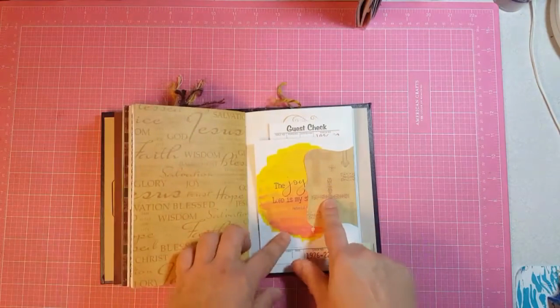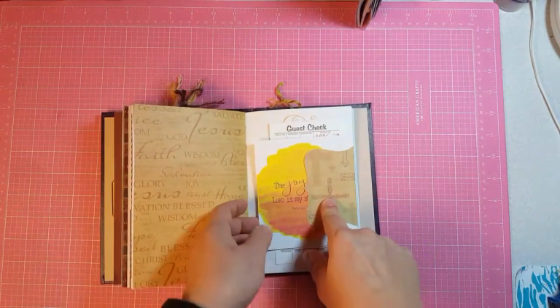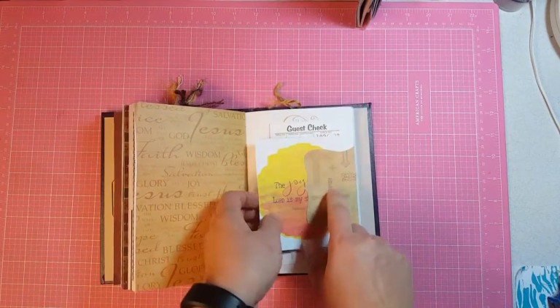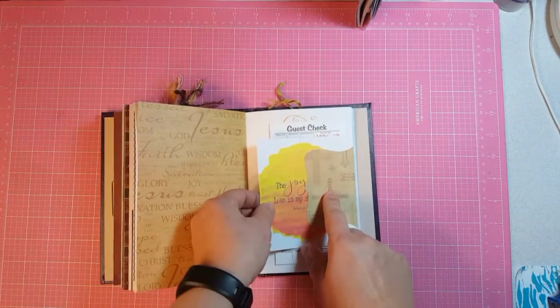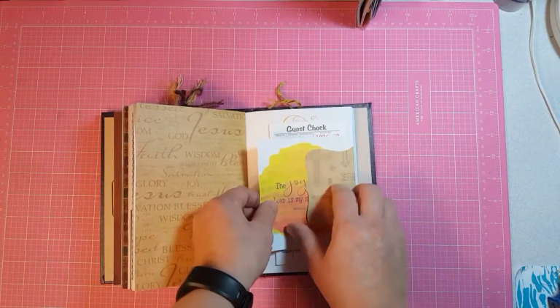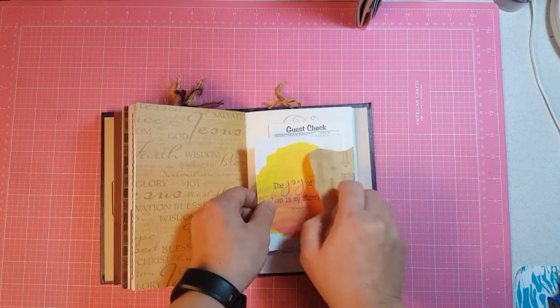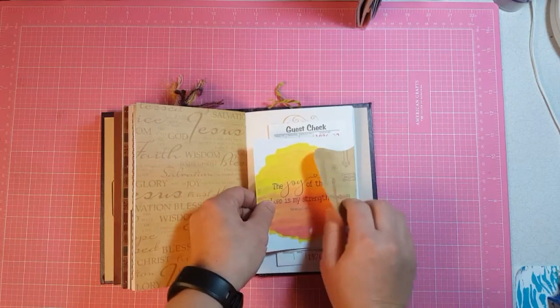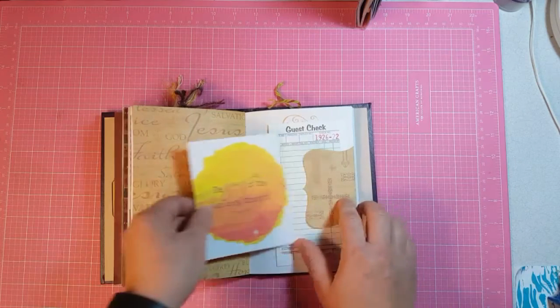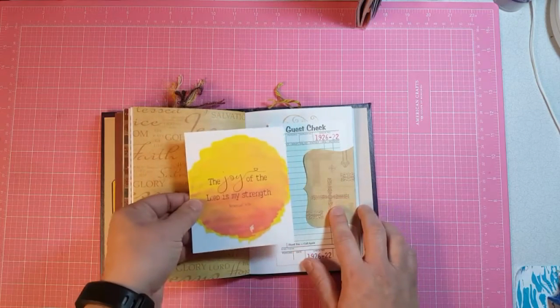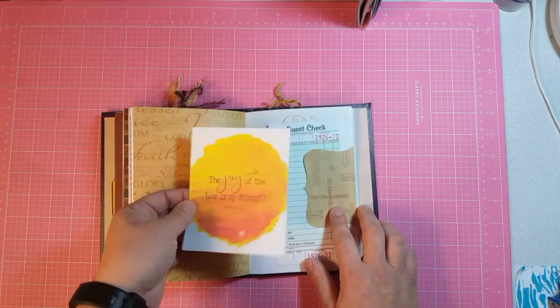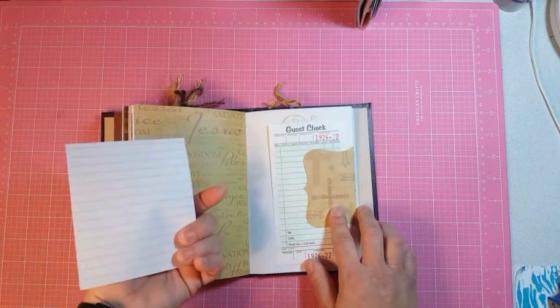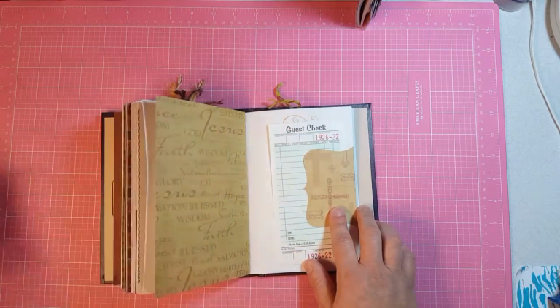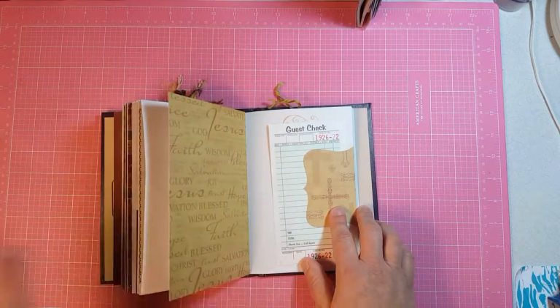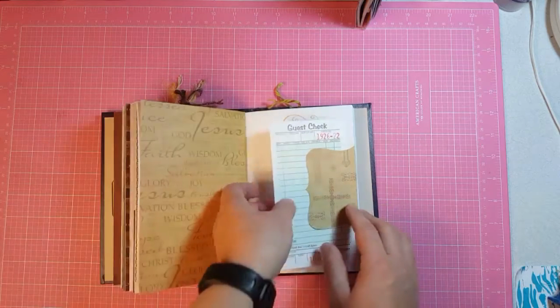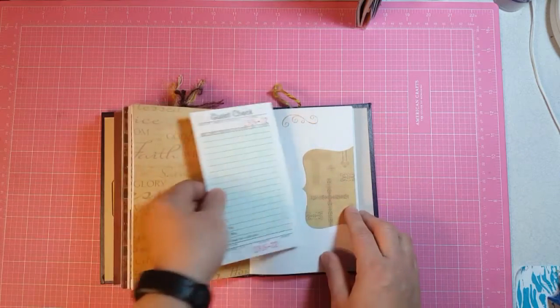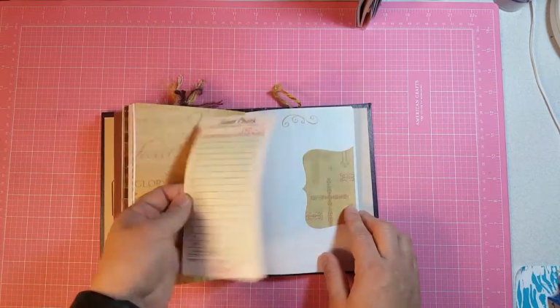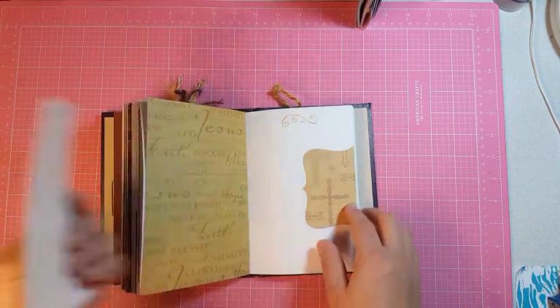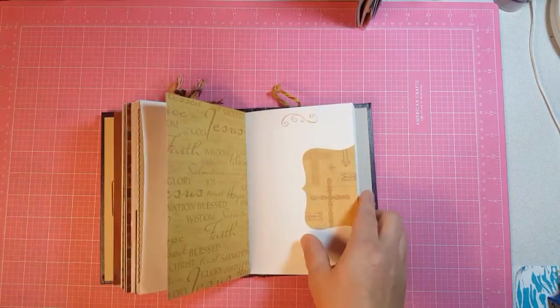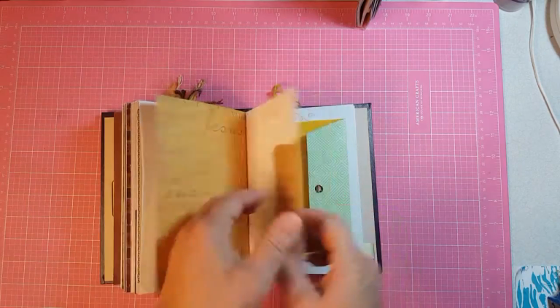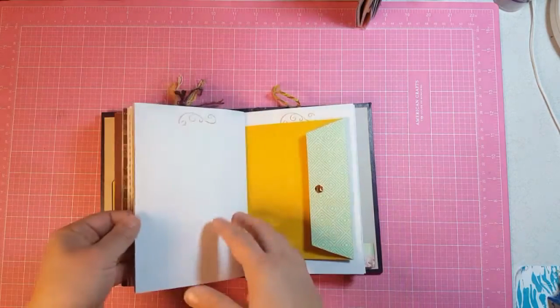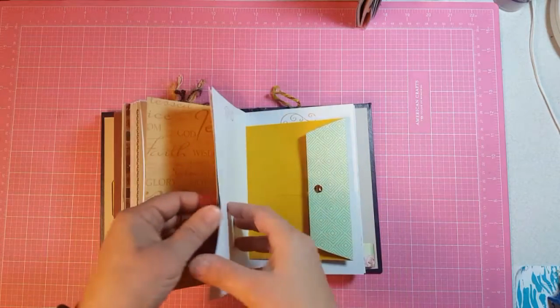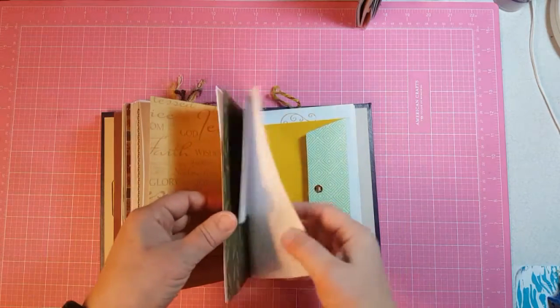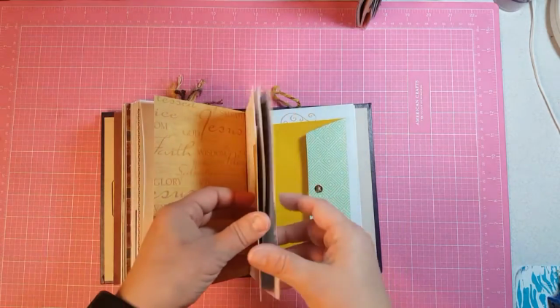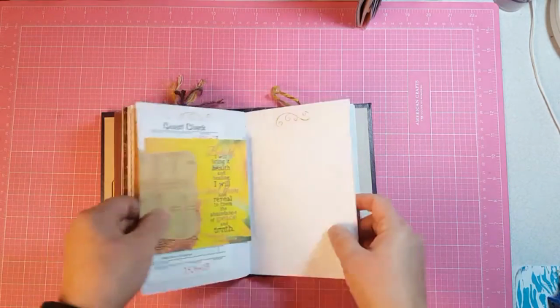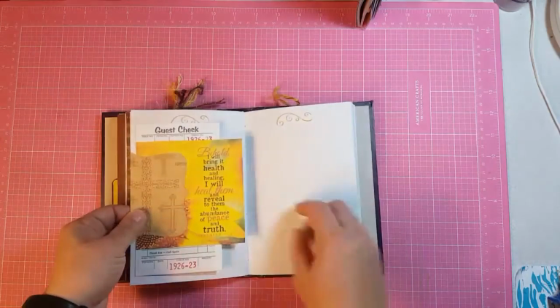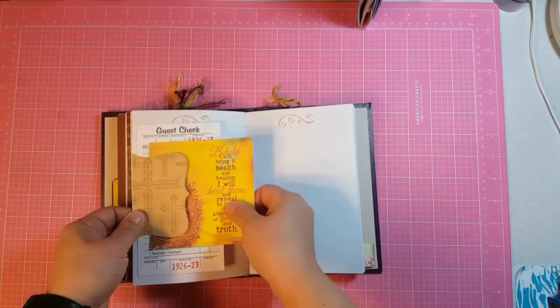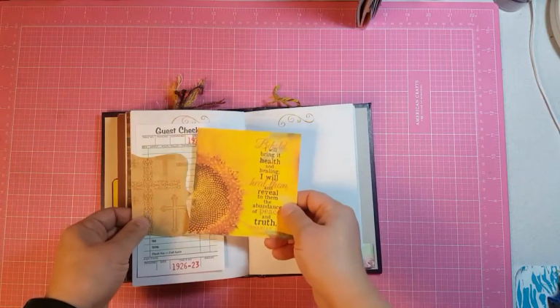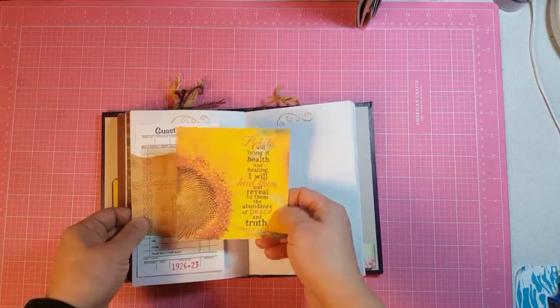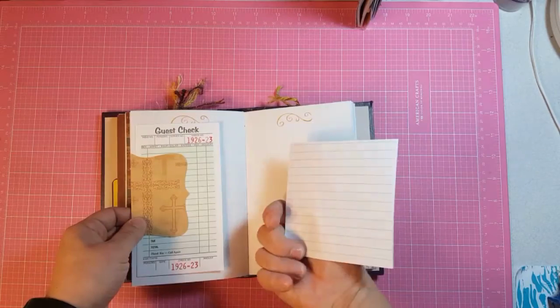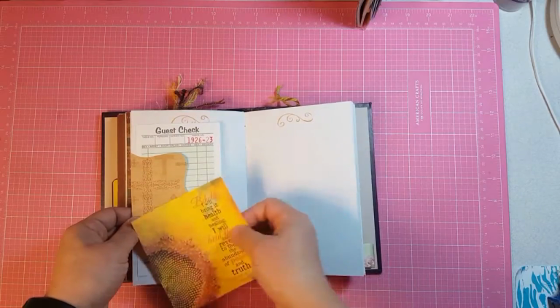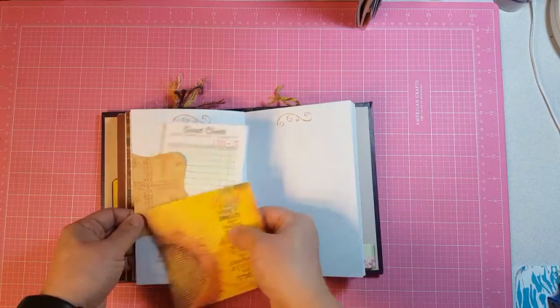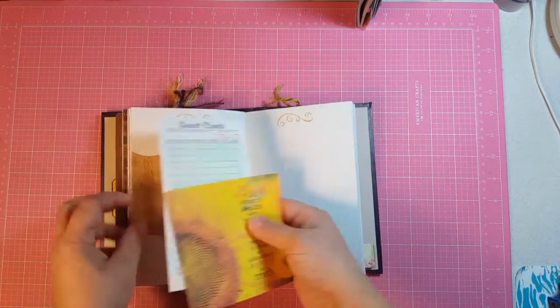This is another Sizzix die cut tag with a journaling card and the guest check. Then the other side of it is a journaling card and then the guest check.